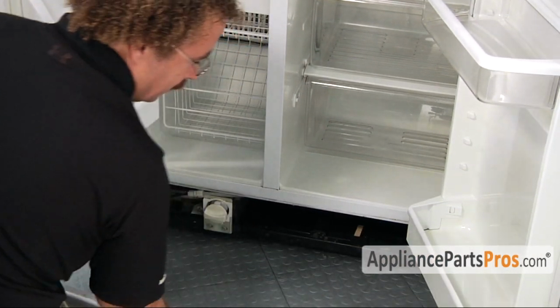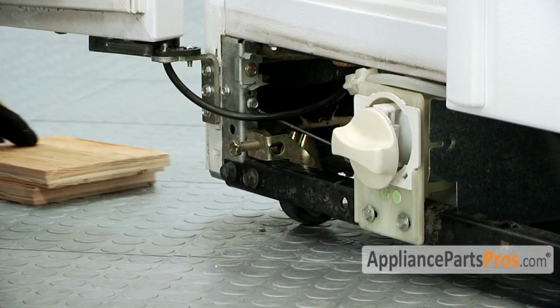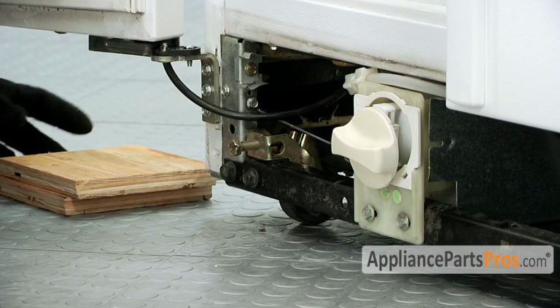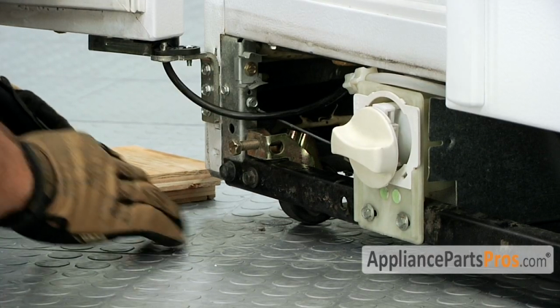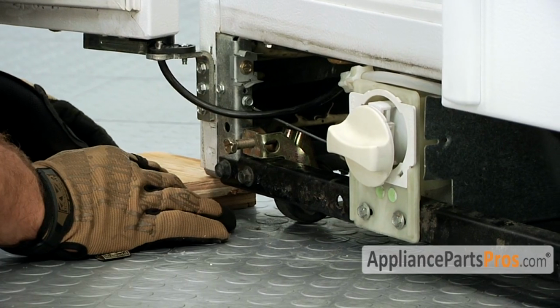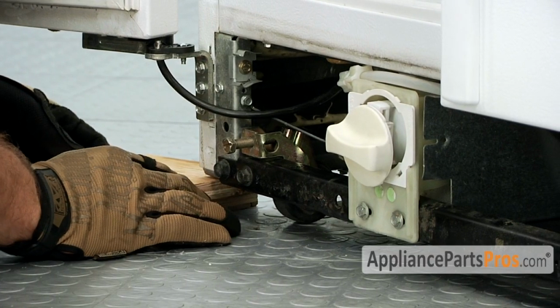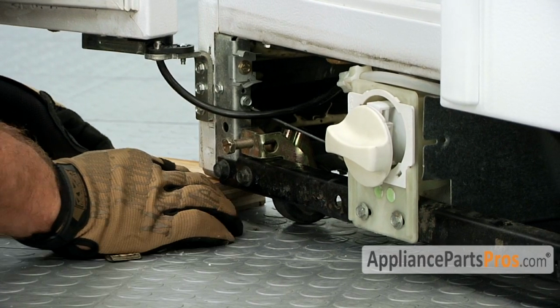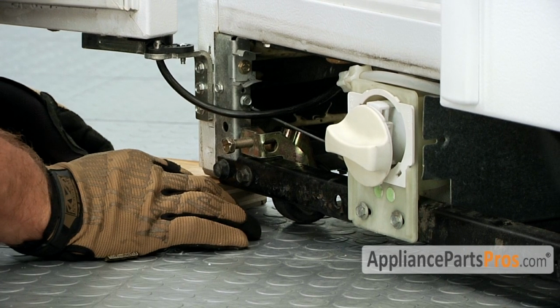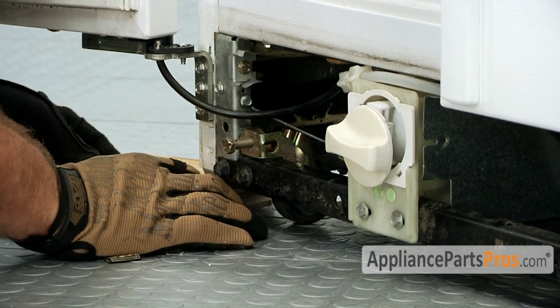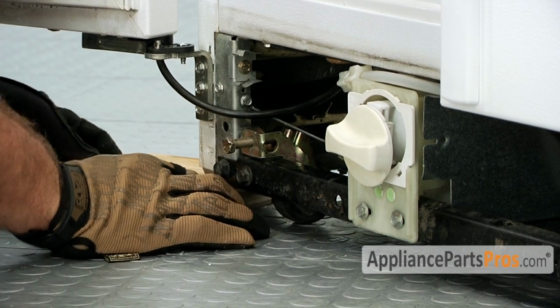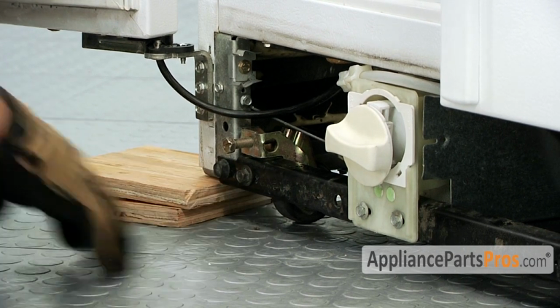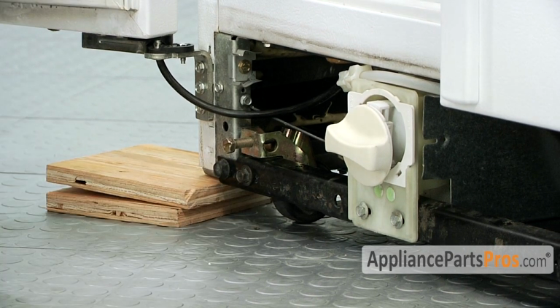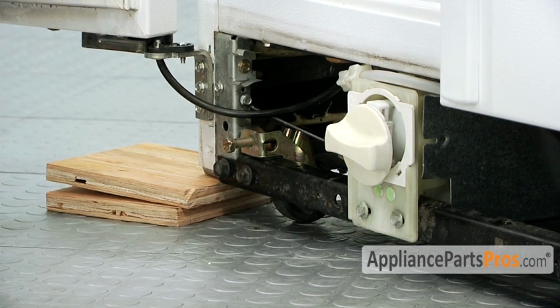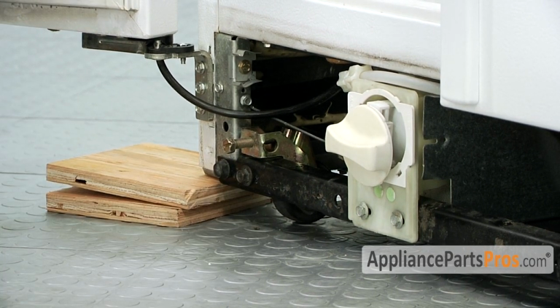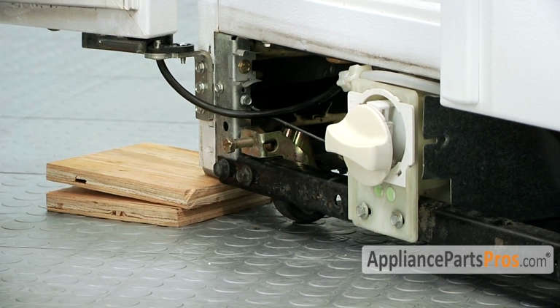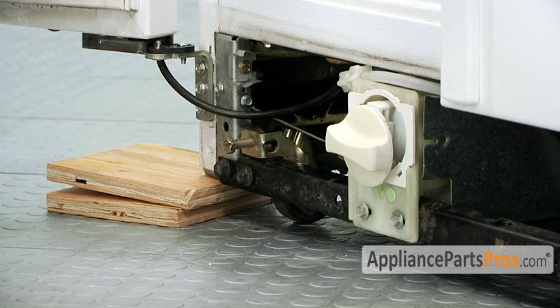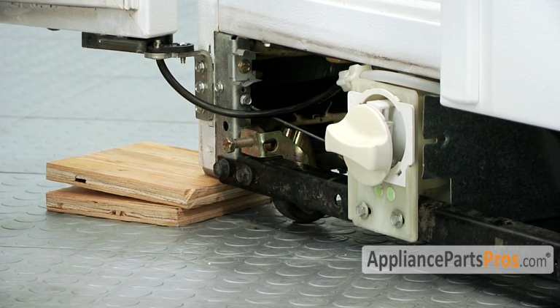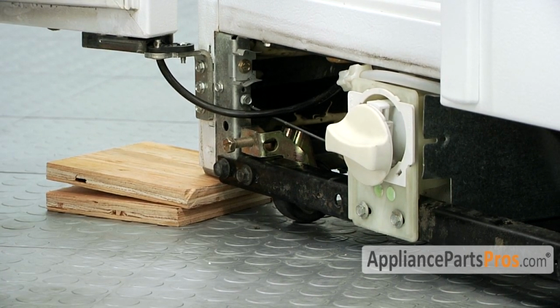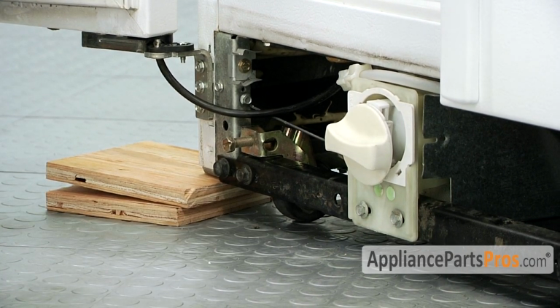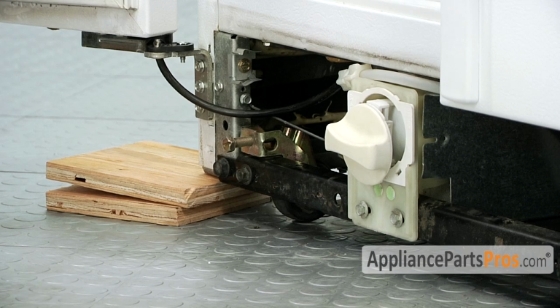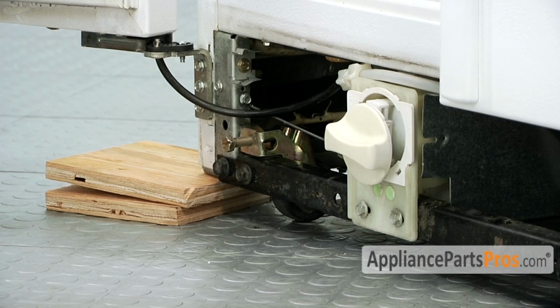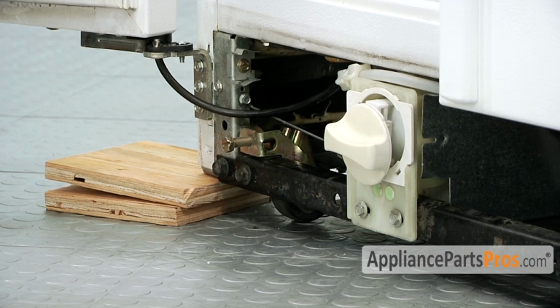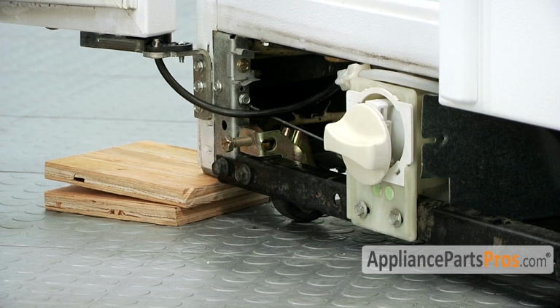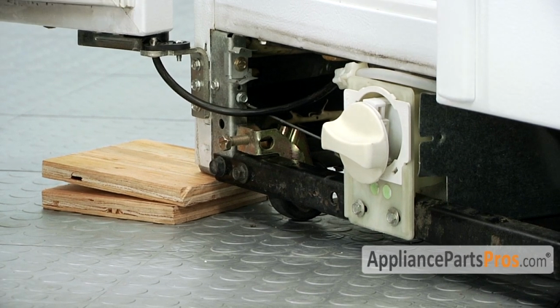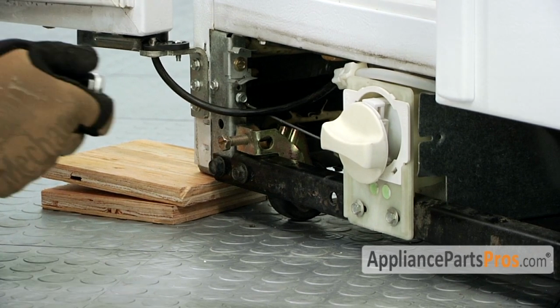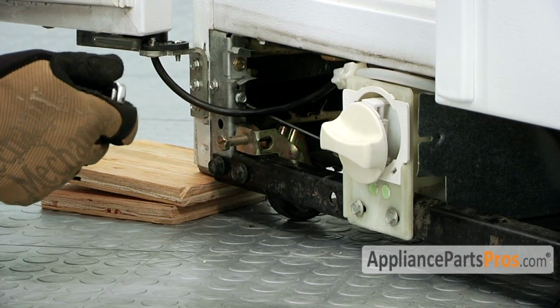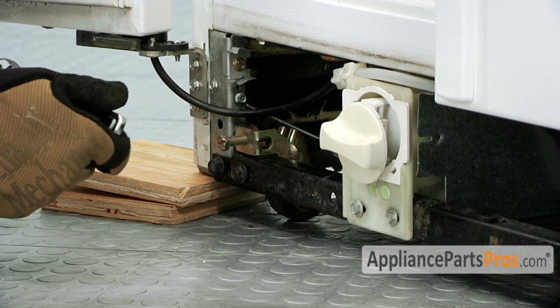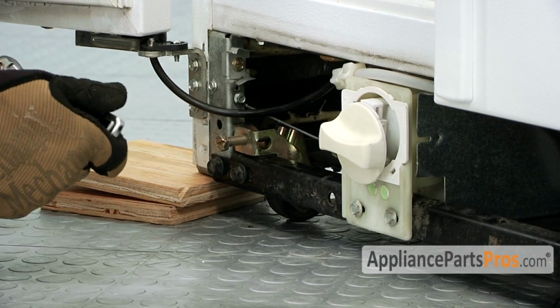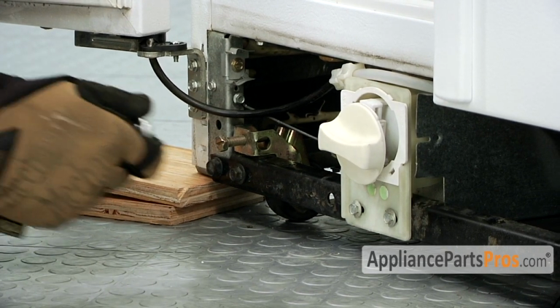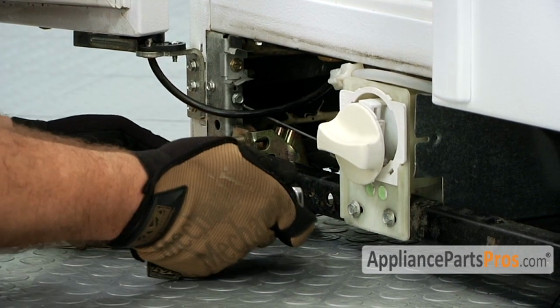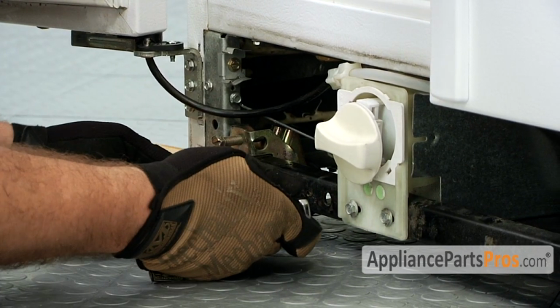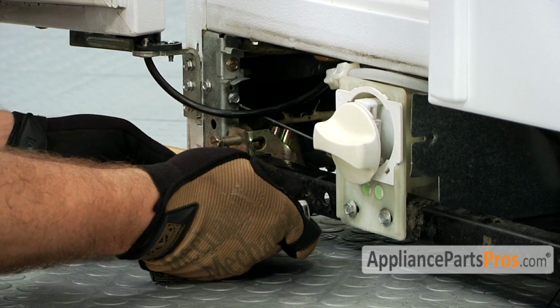Before we take the front roller off, we're going to stick a couple pieces of wood underneath the corner just to support it so it doesn't tilt over when we take the wheel off. We're going to go ahead and use the socket with a ratchet. It's a 3-Ace bolt.